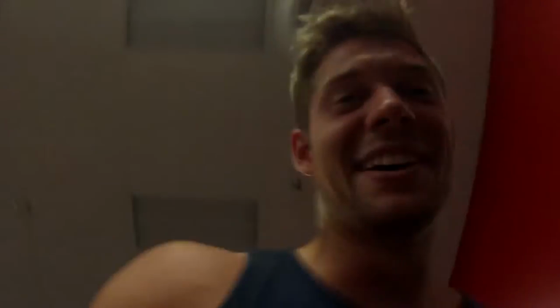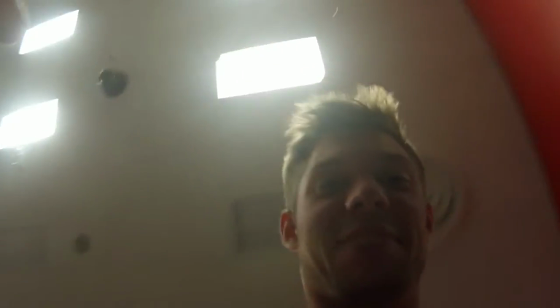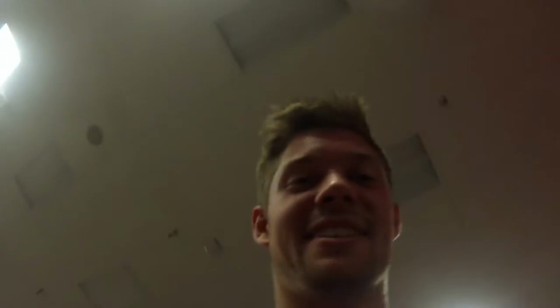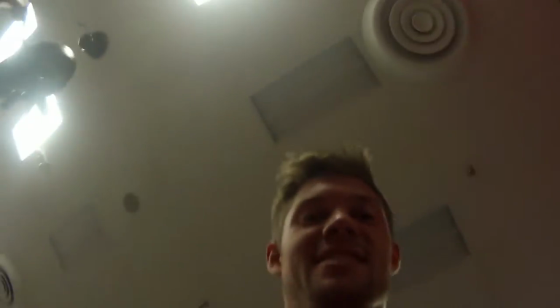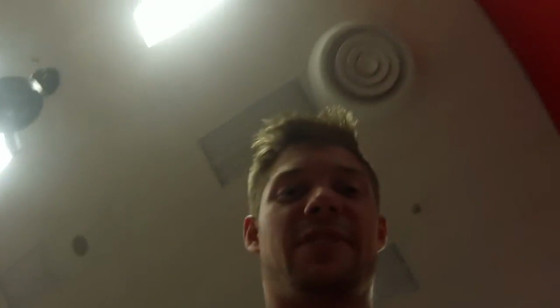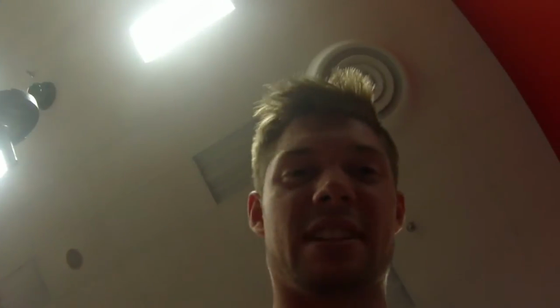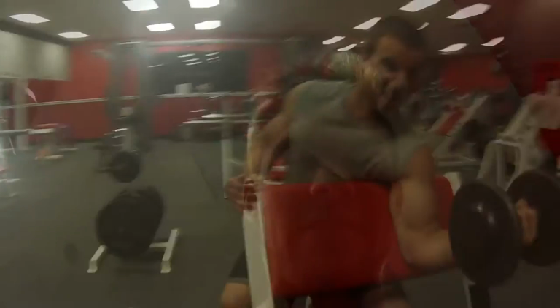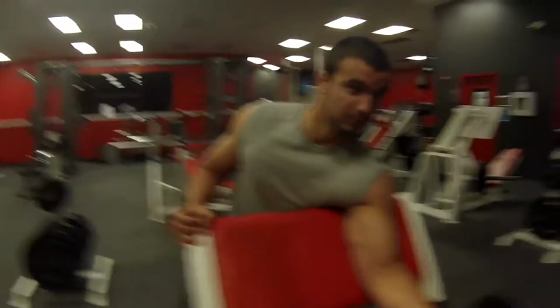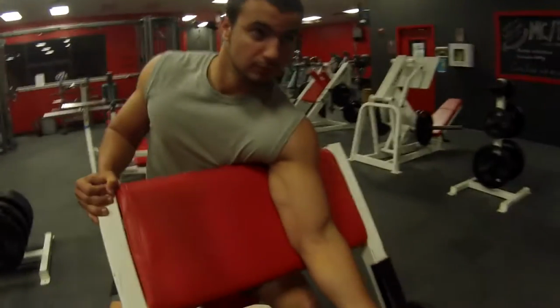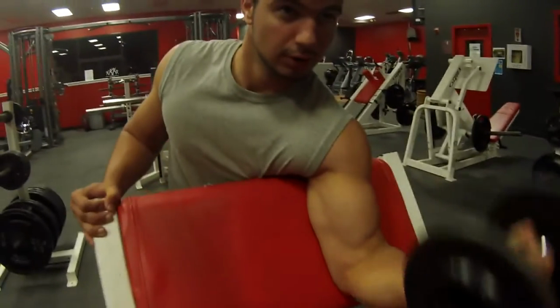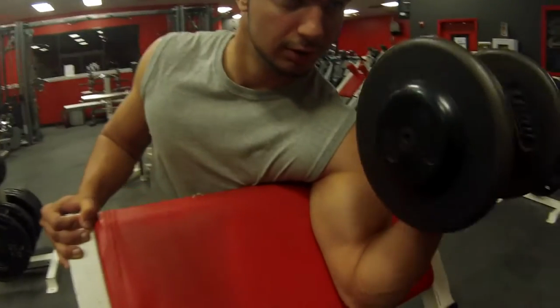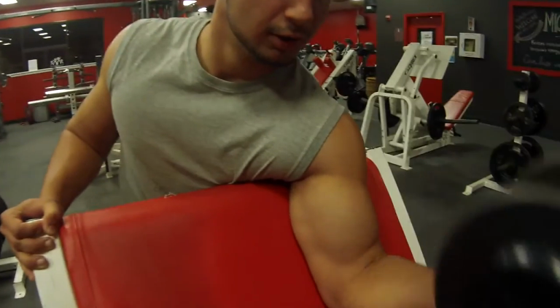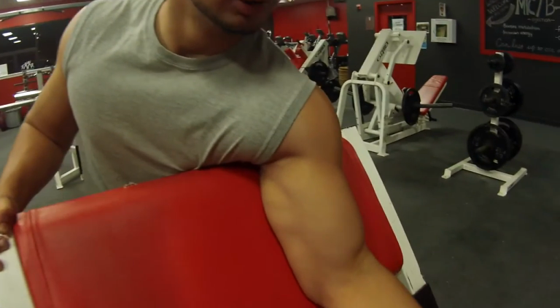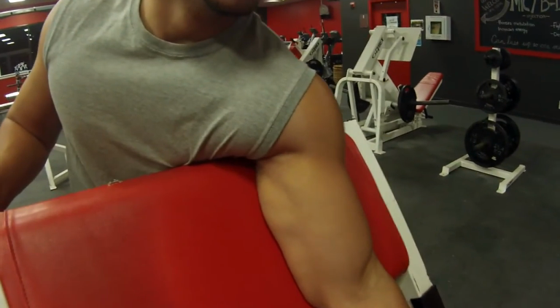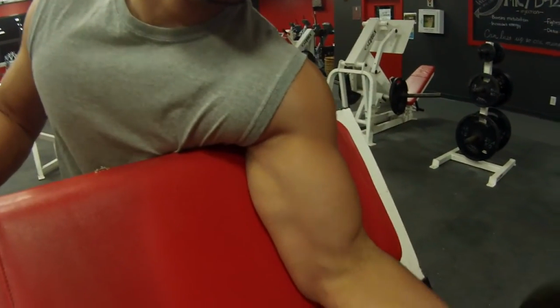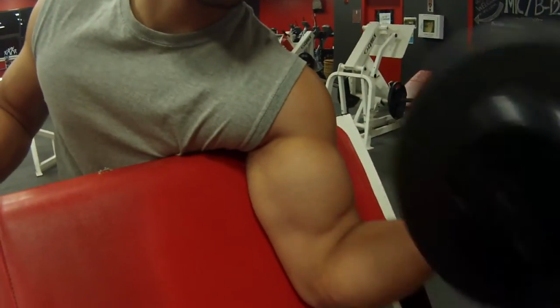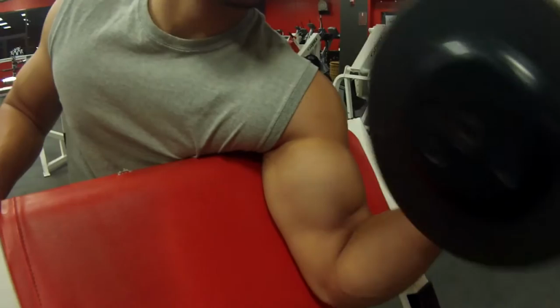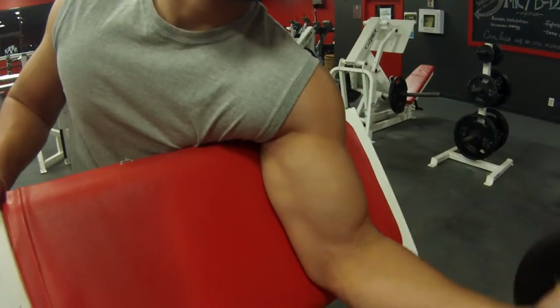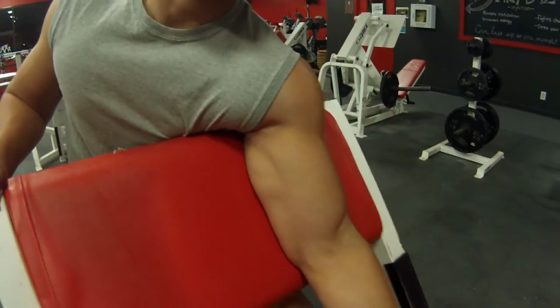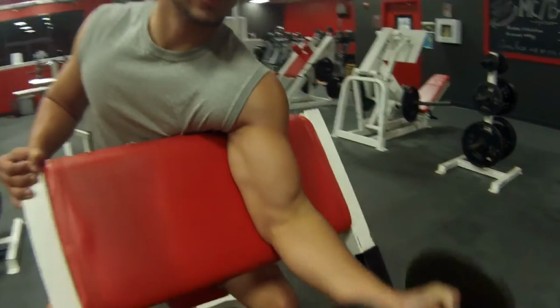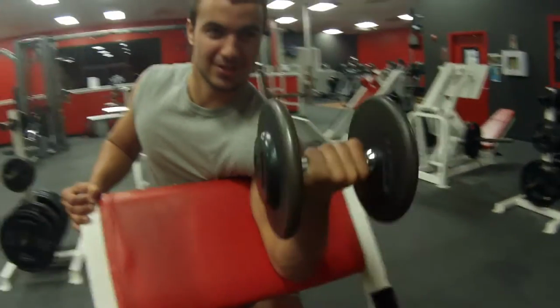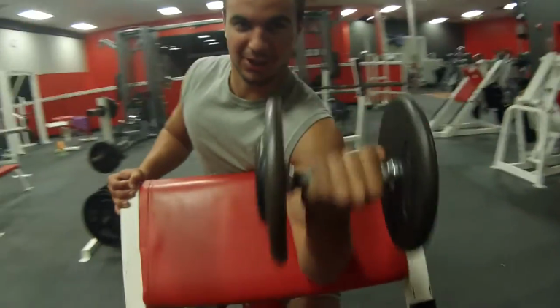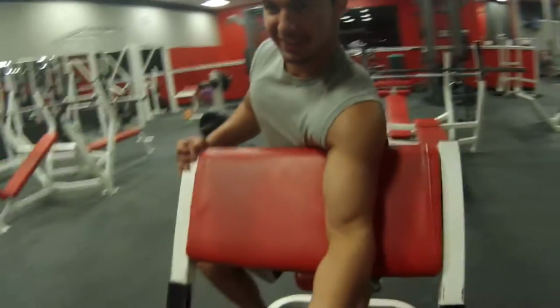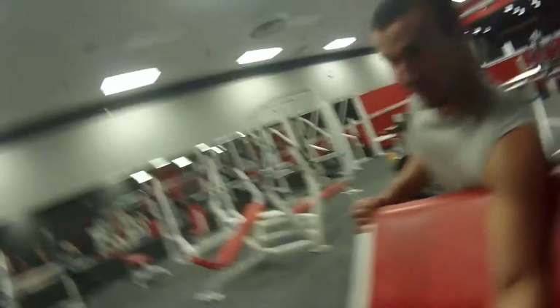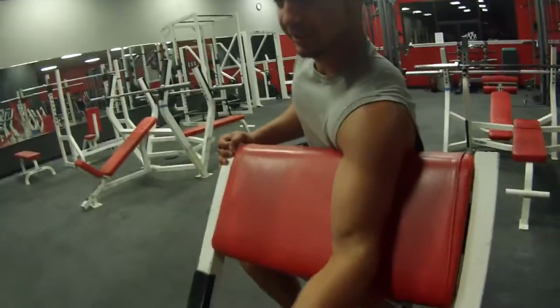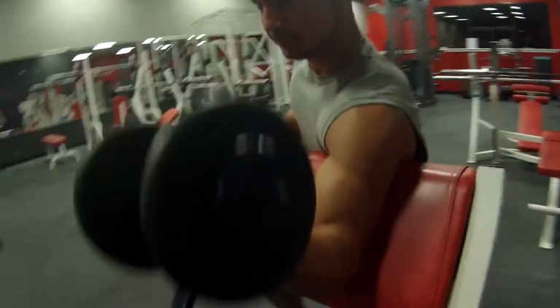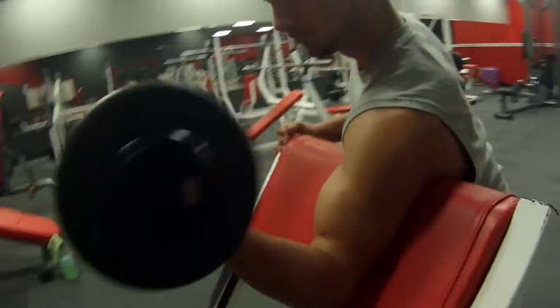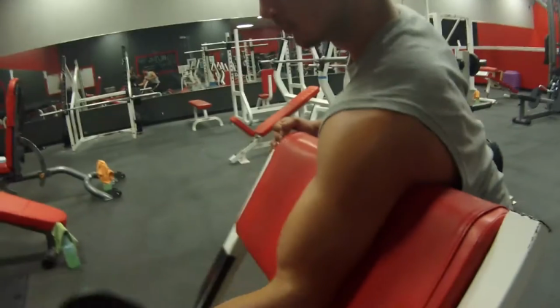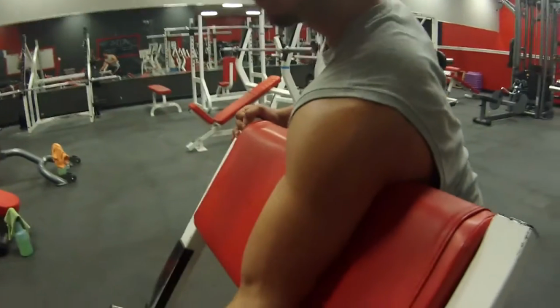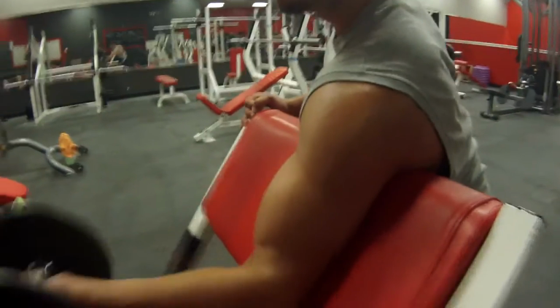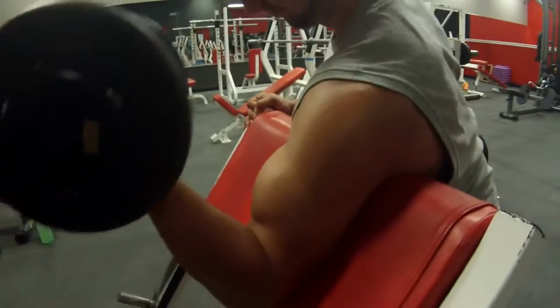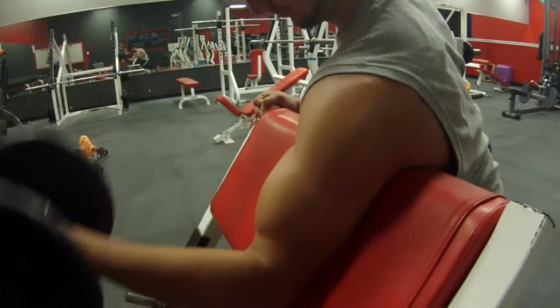It shut off — fifteen seconds. This guy pumping balloons, or is he working out? It's the synthol. Not really. I don't even know what the hell that is.